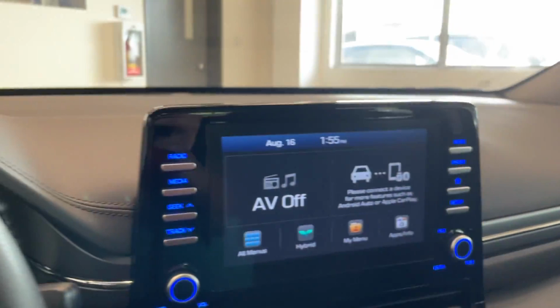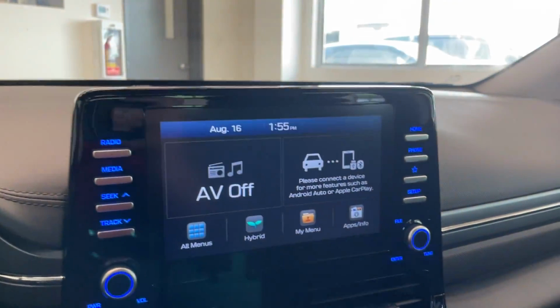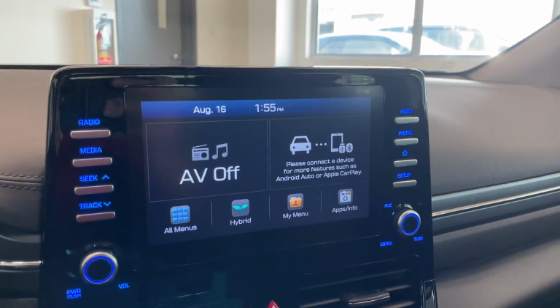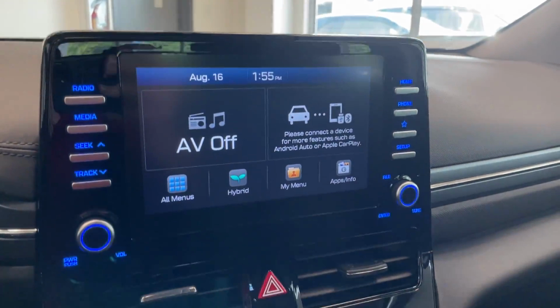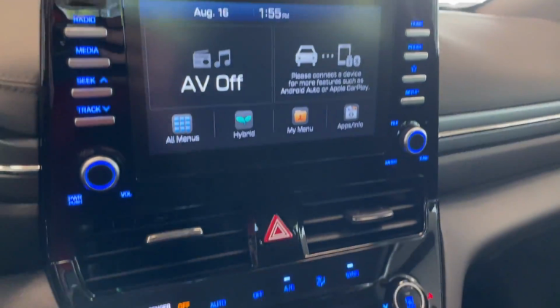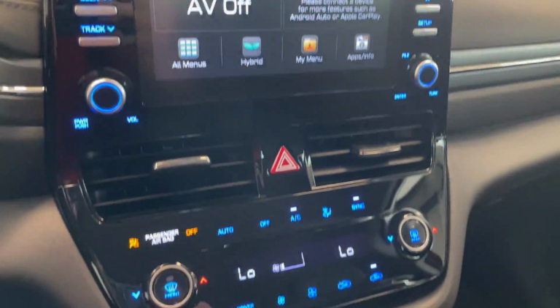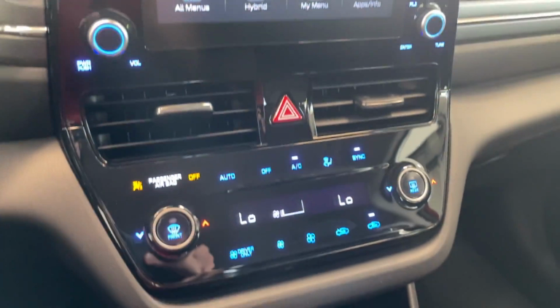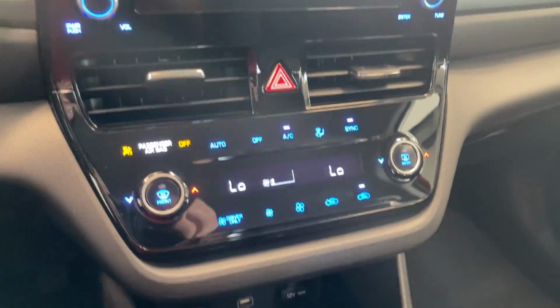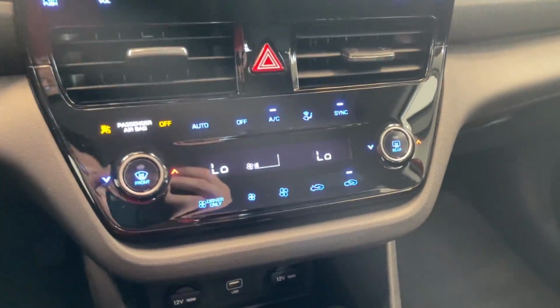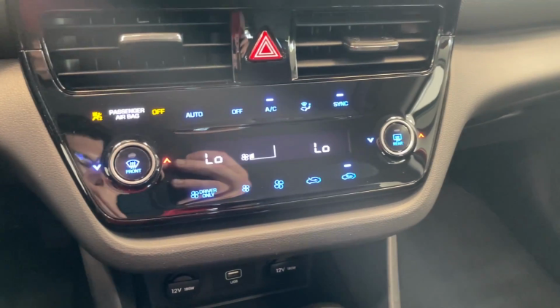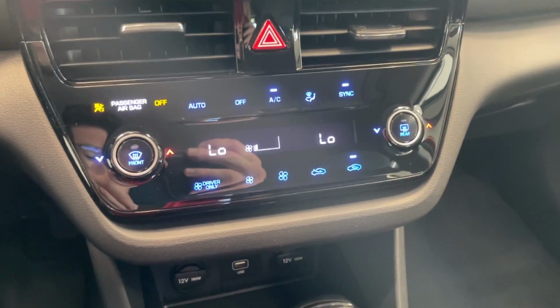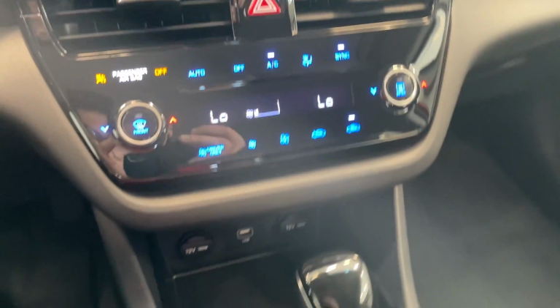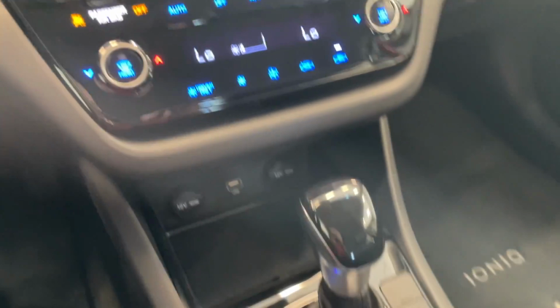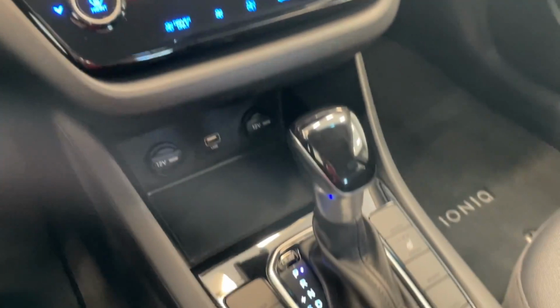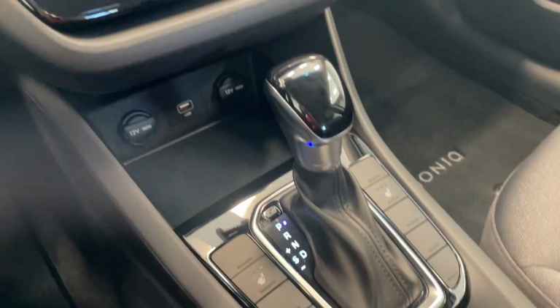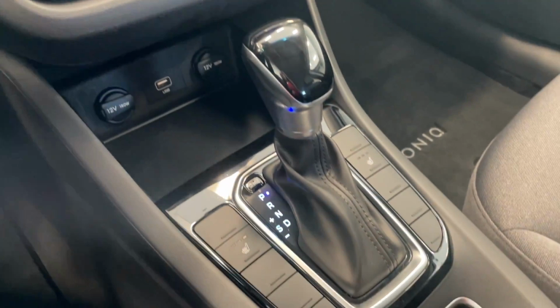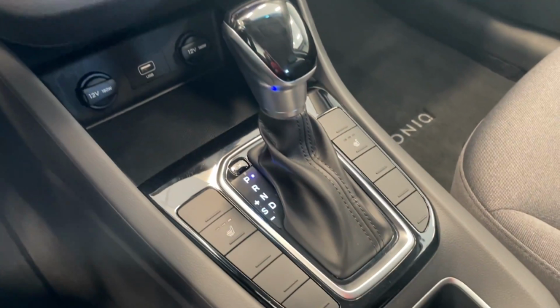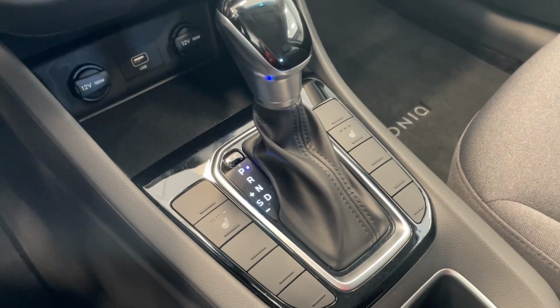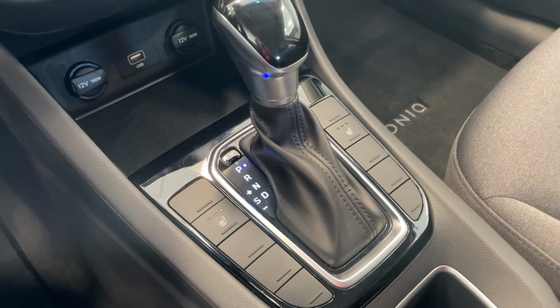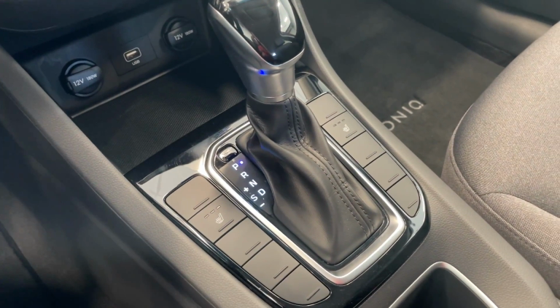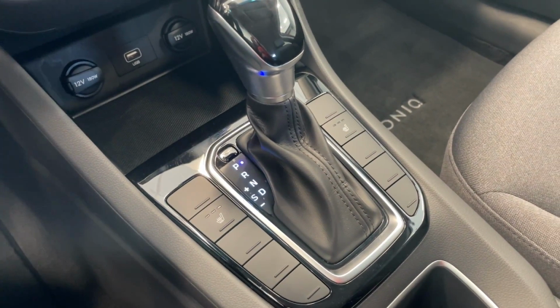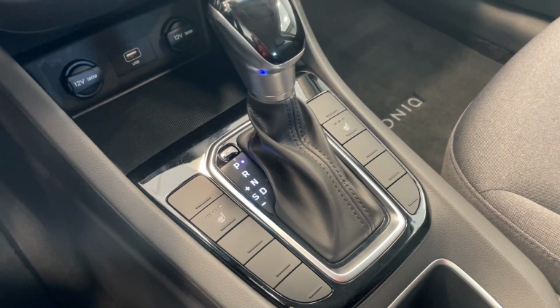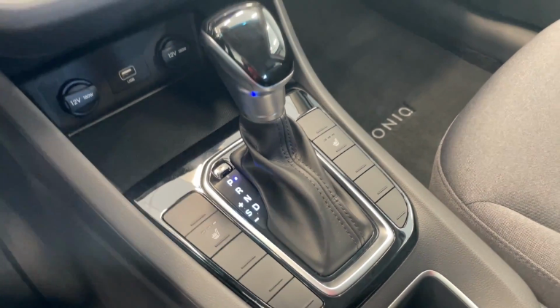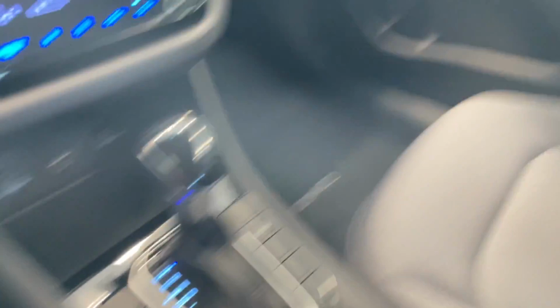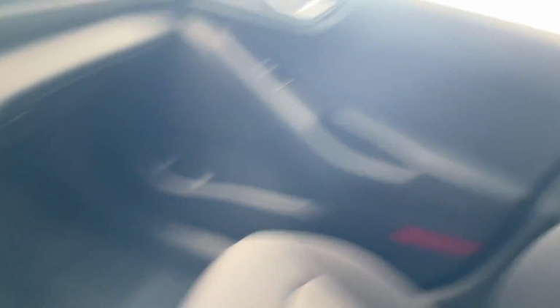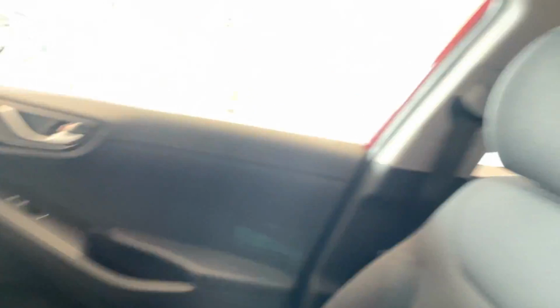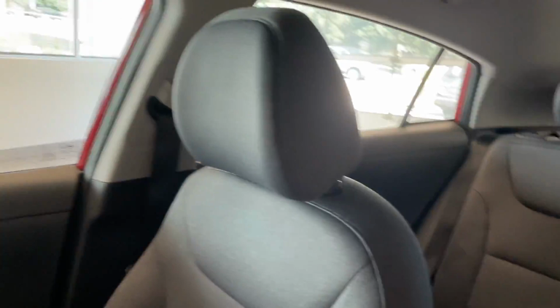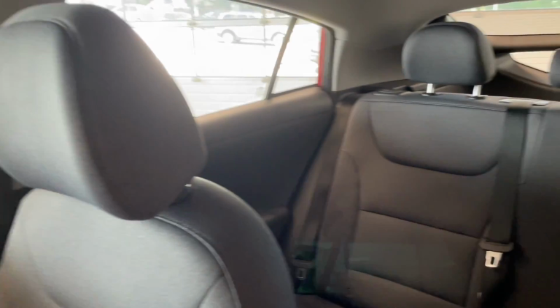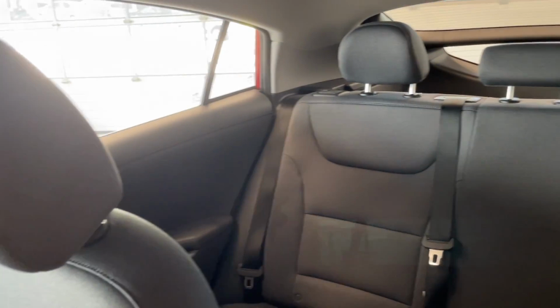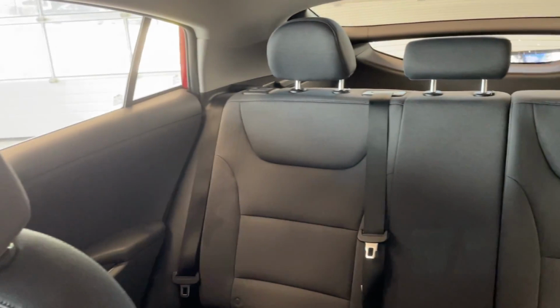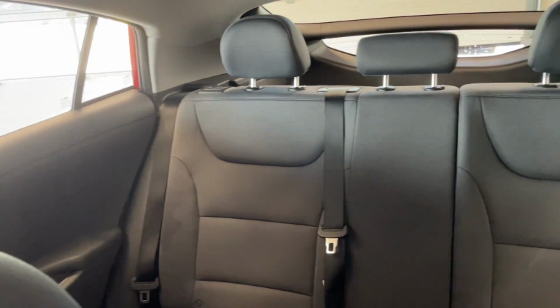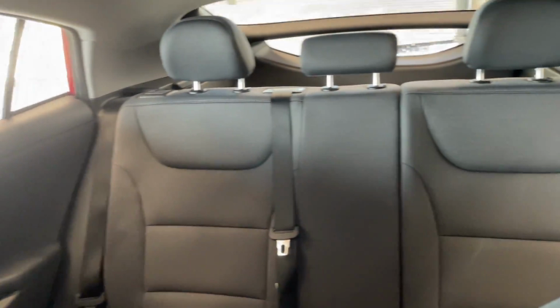Nice large touchscreen there with all your temperature controls. Automatic transmission with your heated seats. Quick look at the rear seats as well.